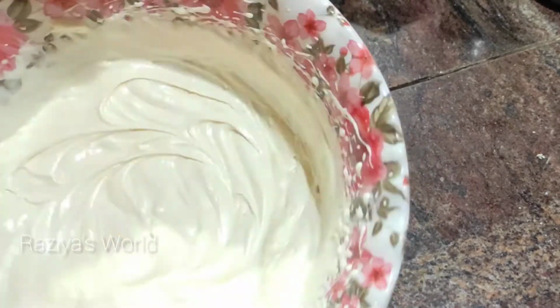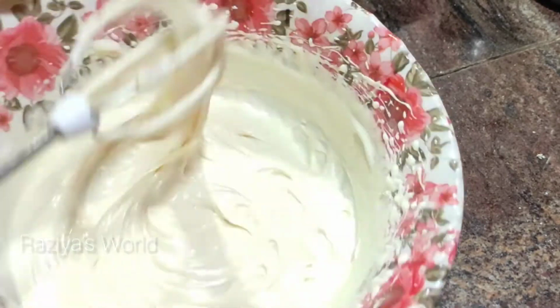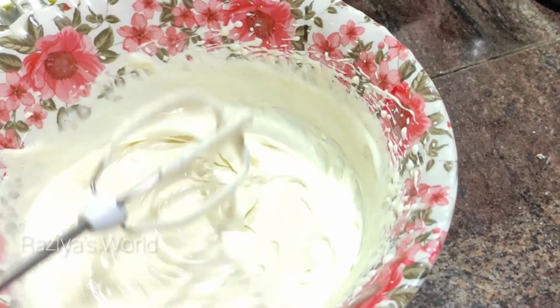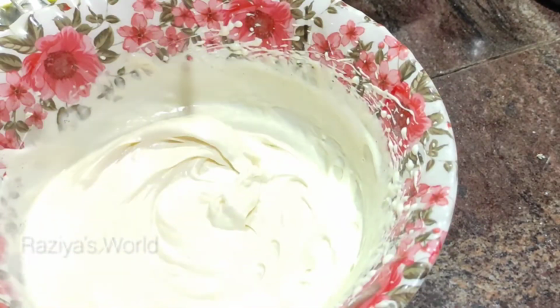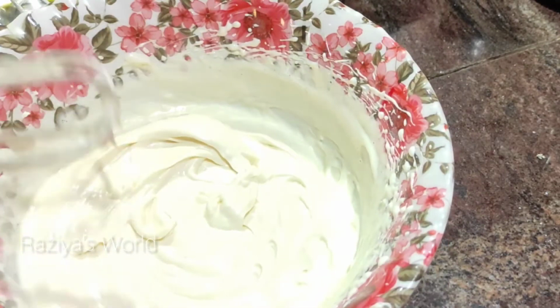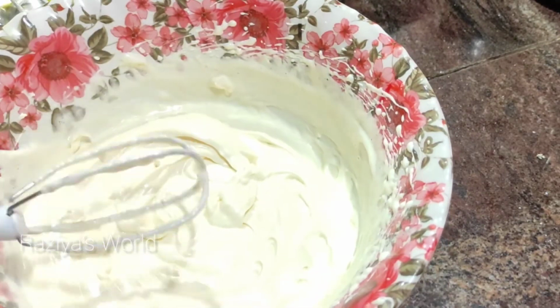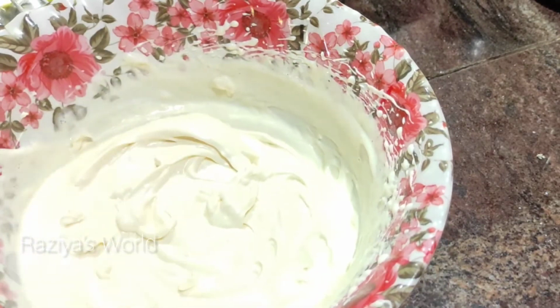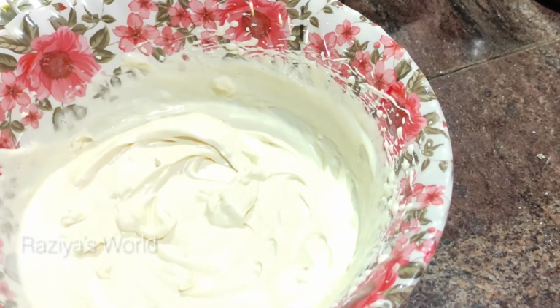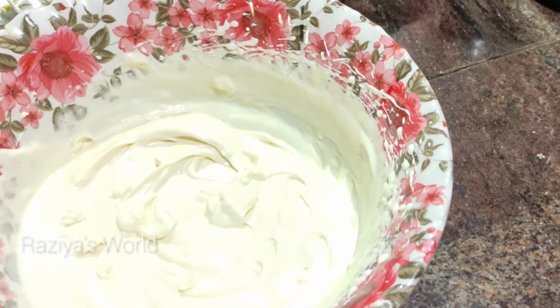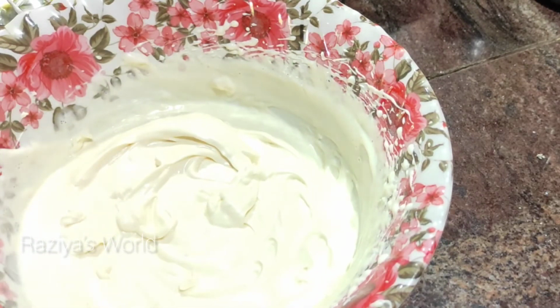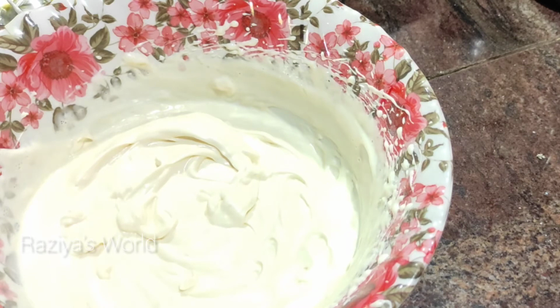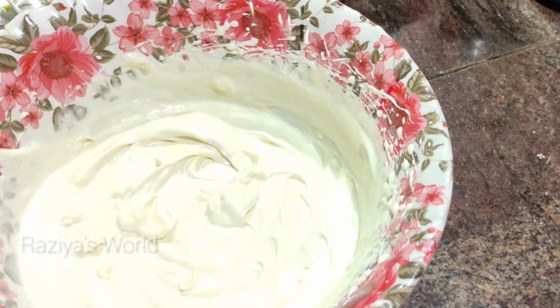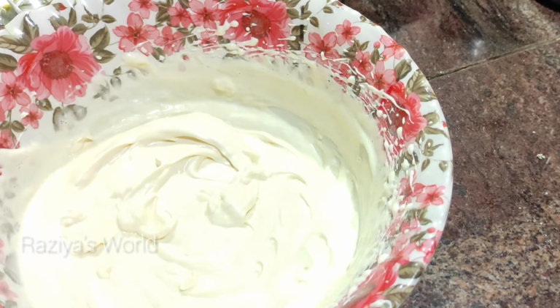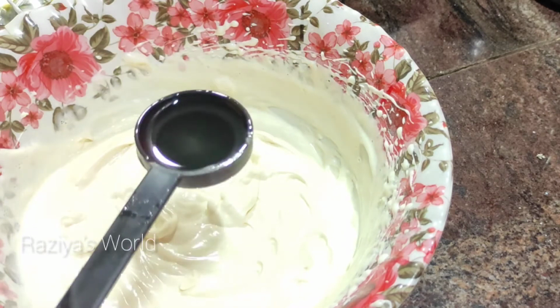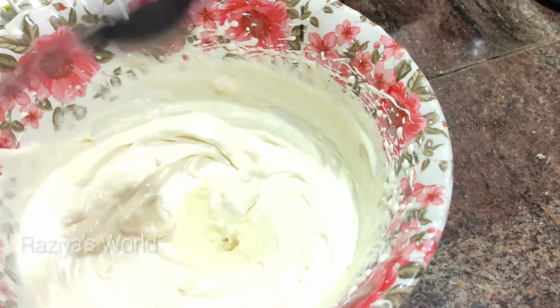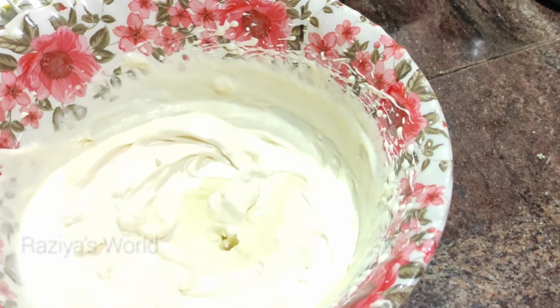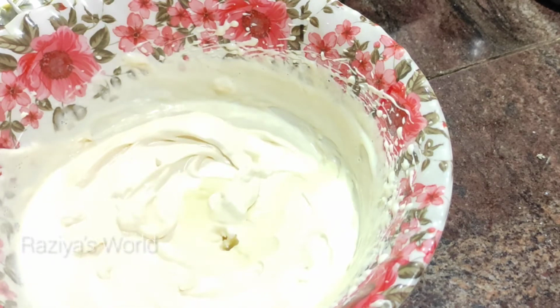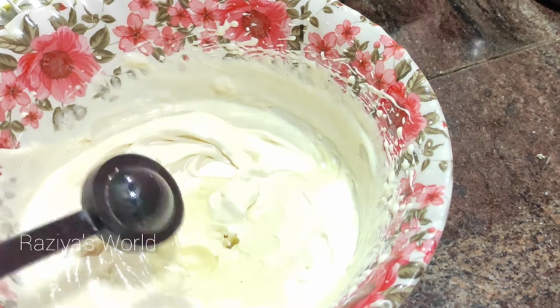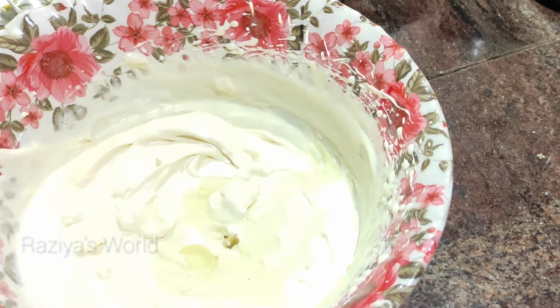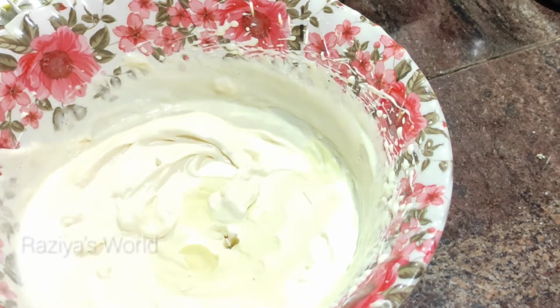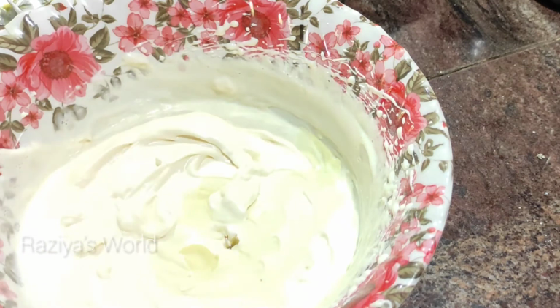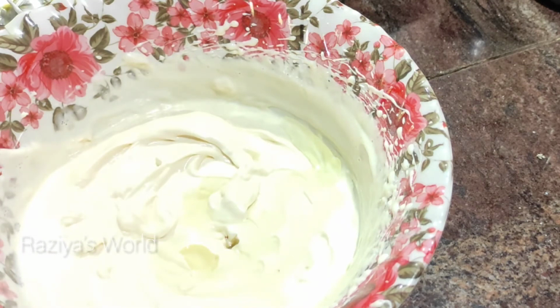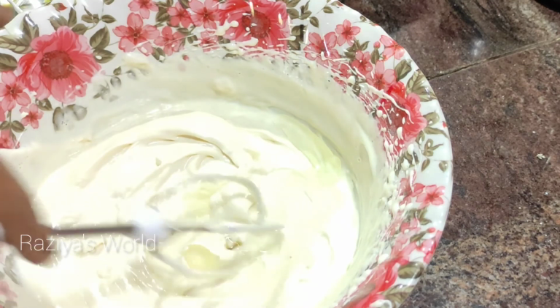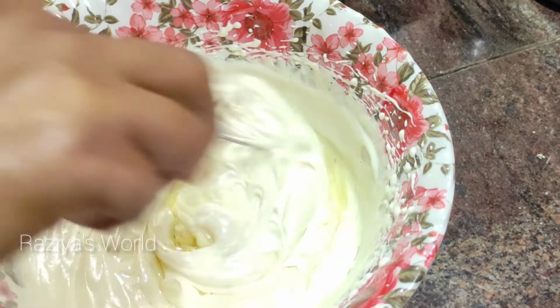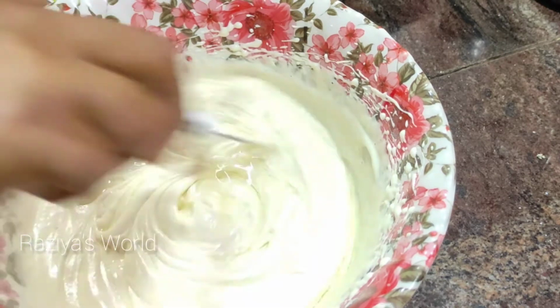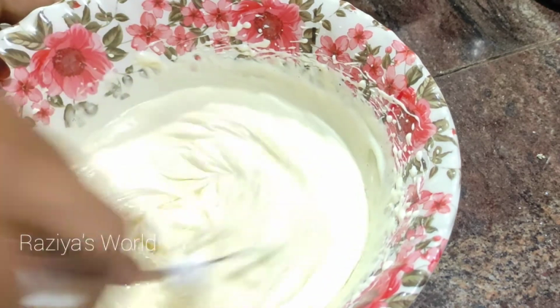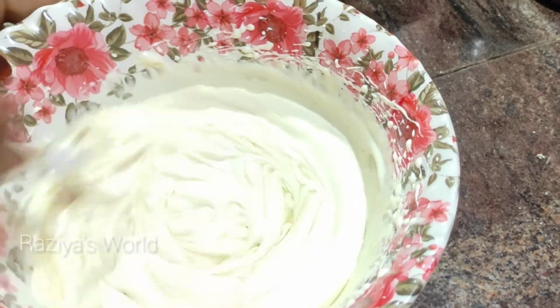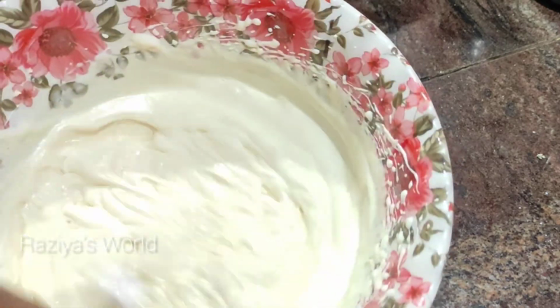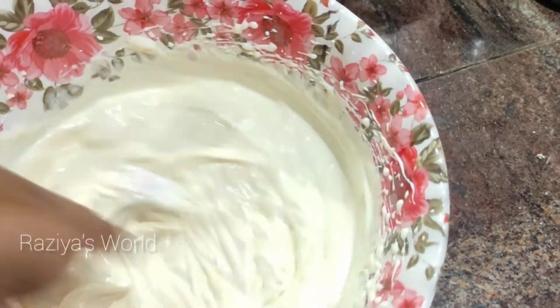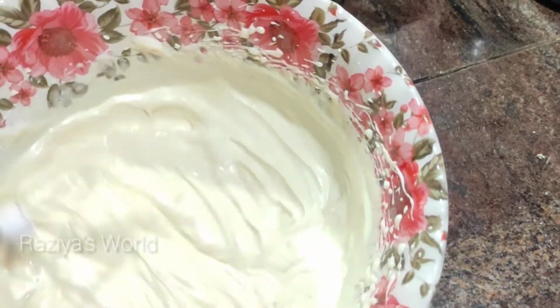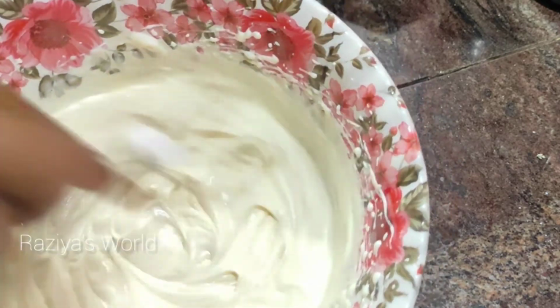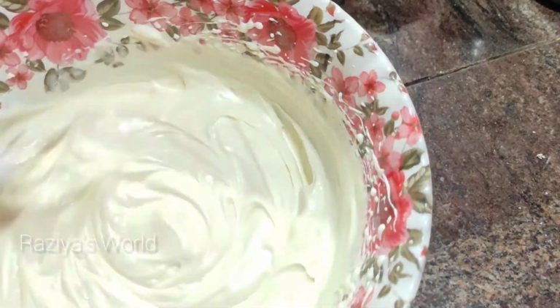Mix it in a little bit. To grease the butter pipe, I will mix it in the batter.